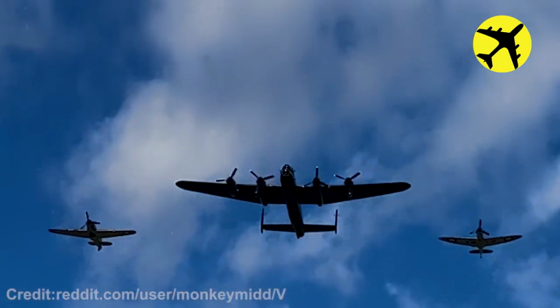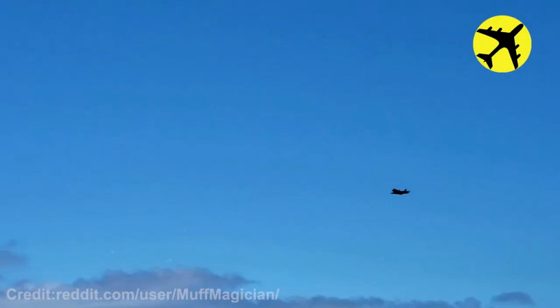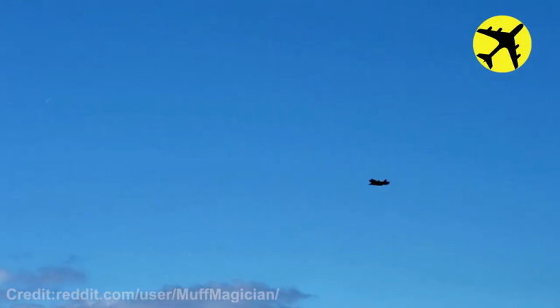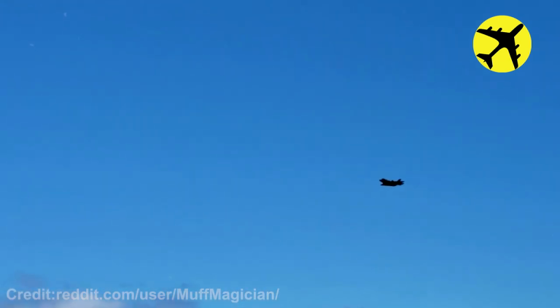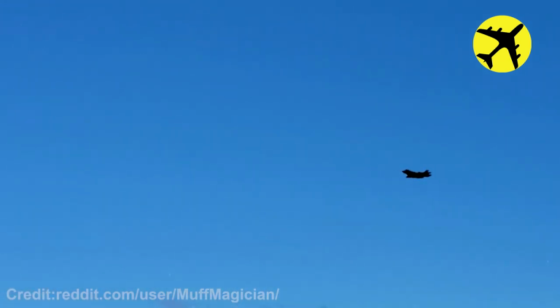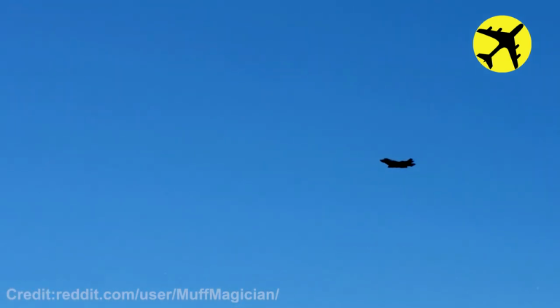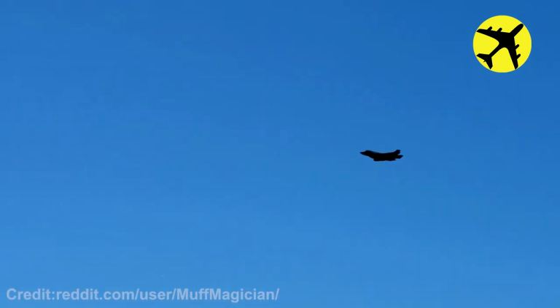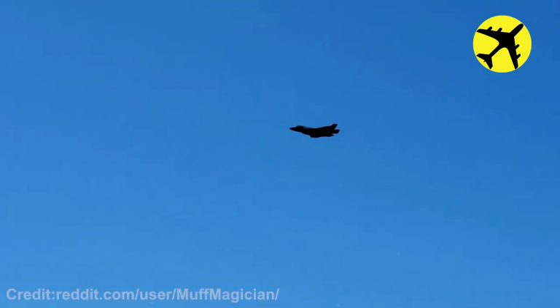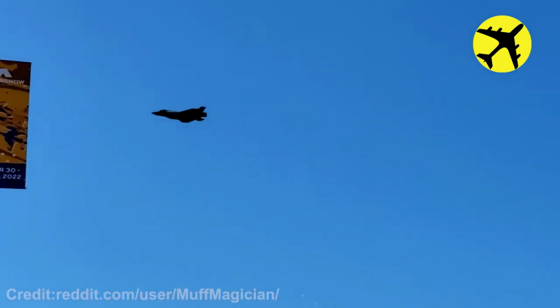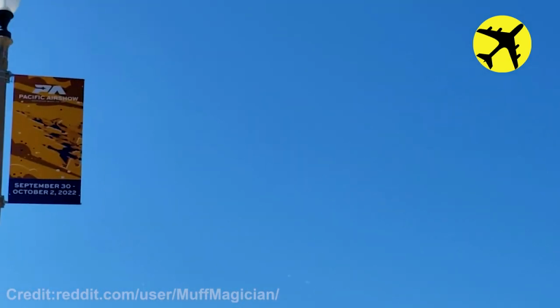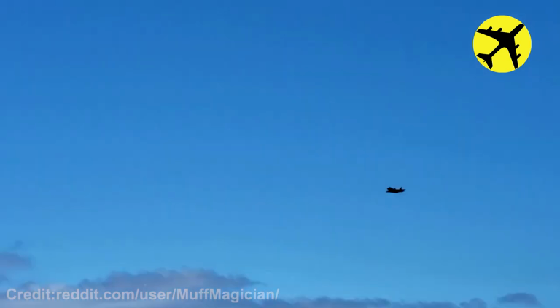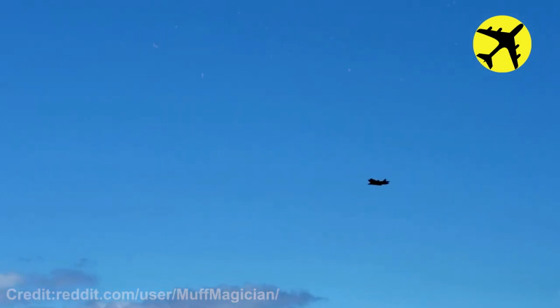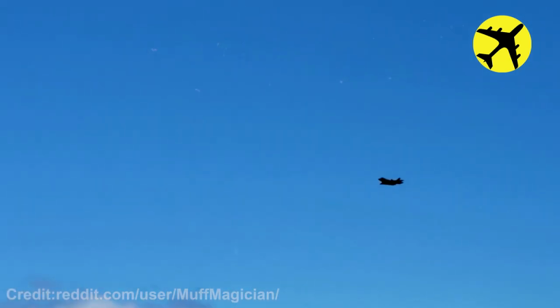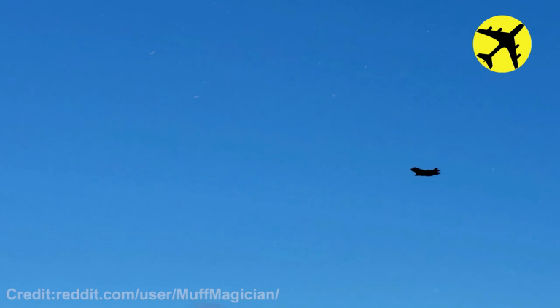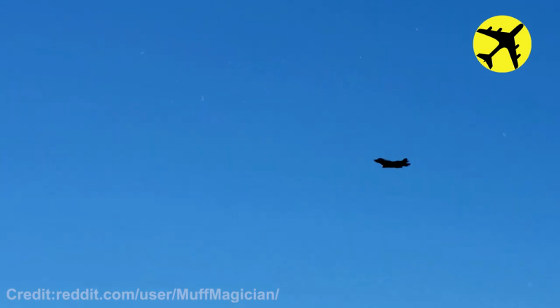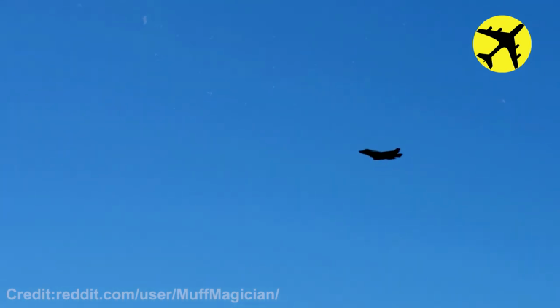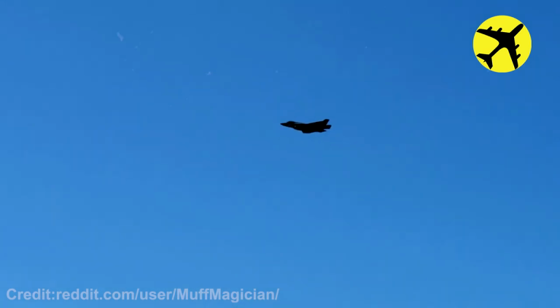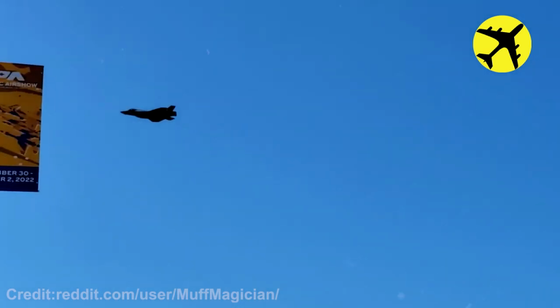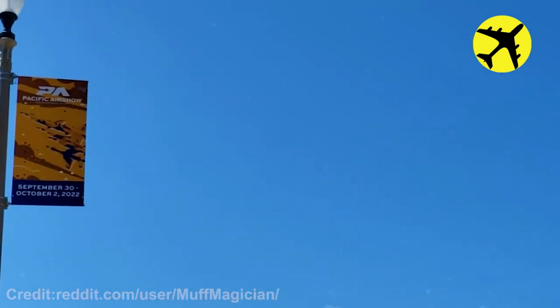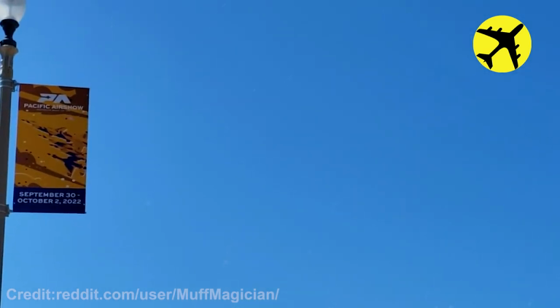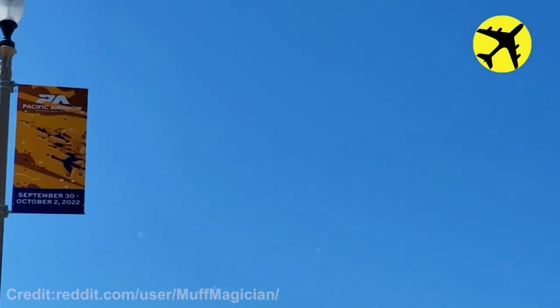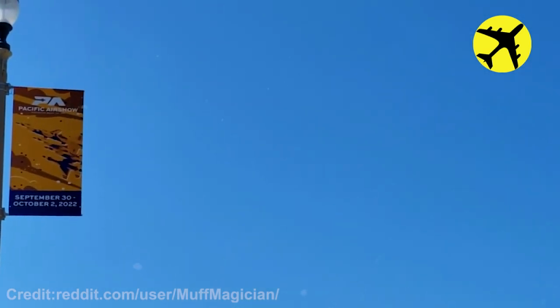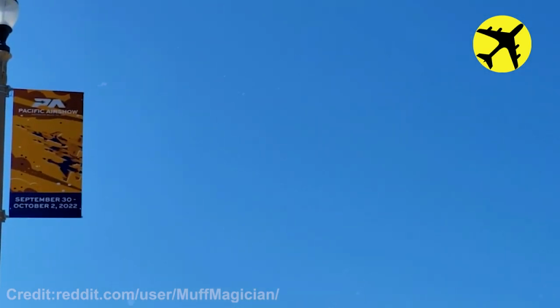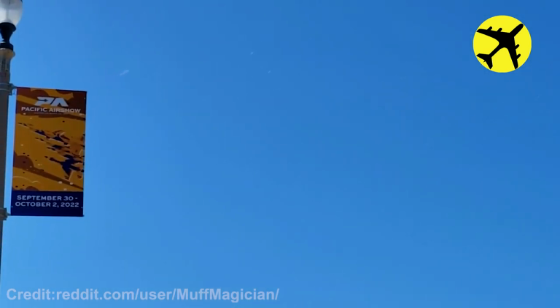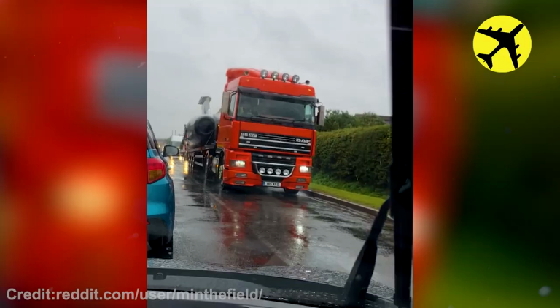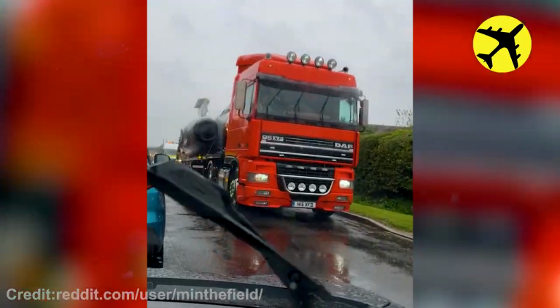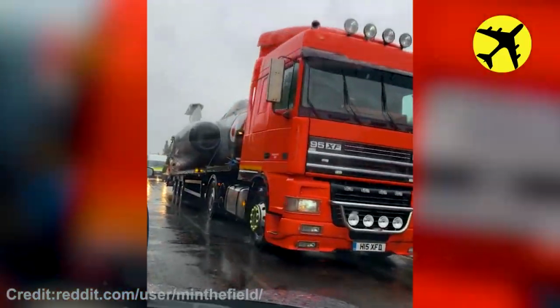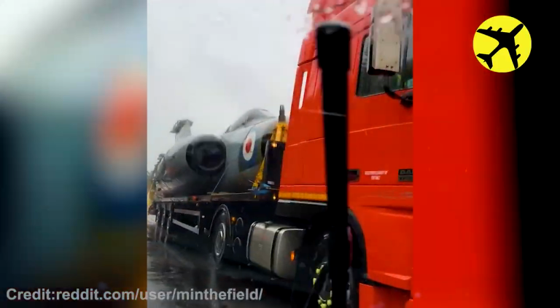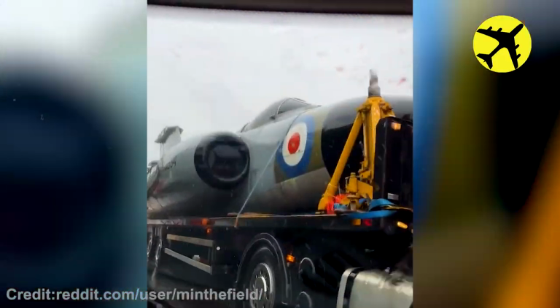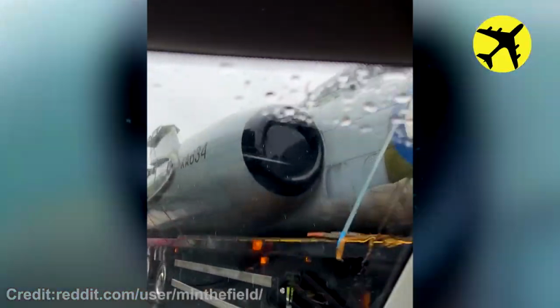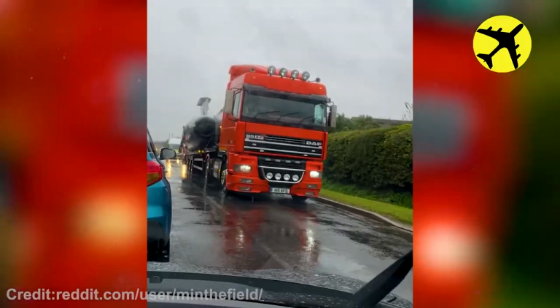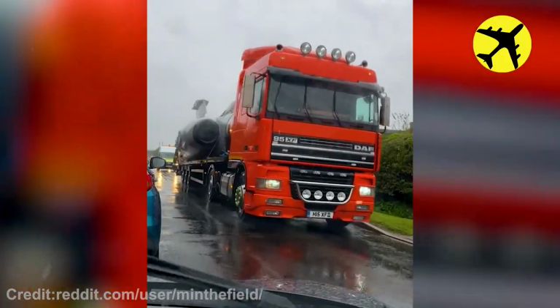The F-35s fly by at the Pacific Airshow 2022. A plane's fuselage being transported on this public road.